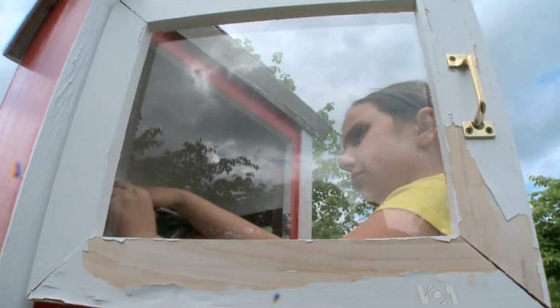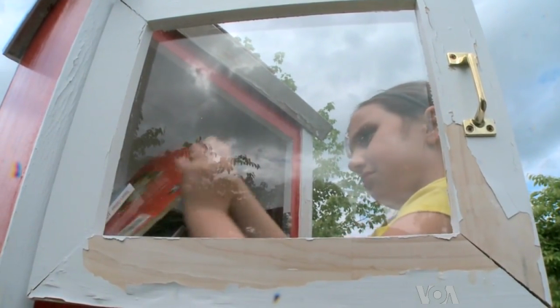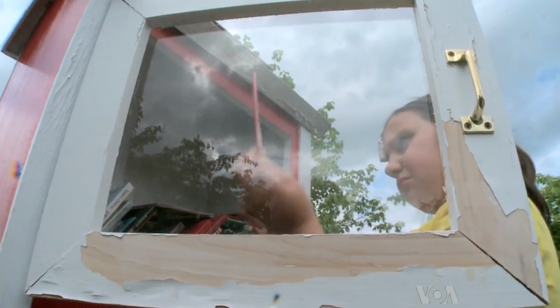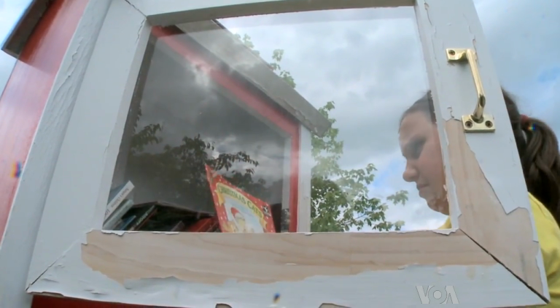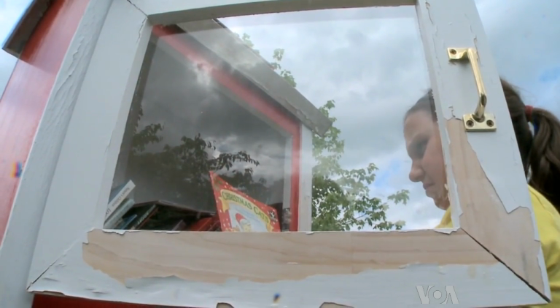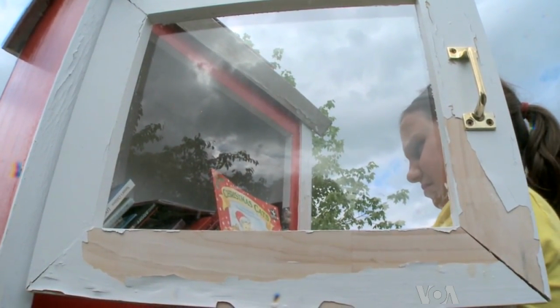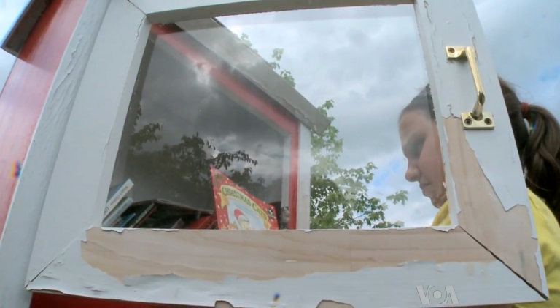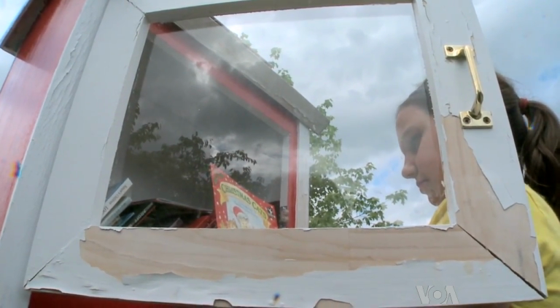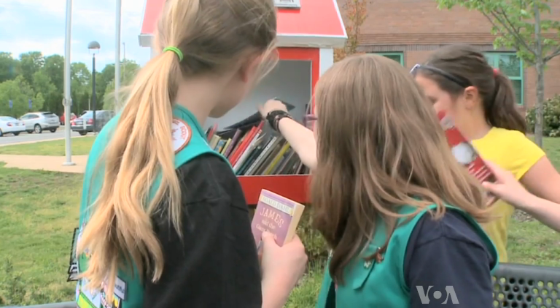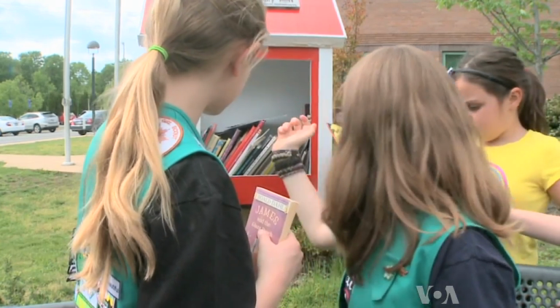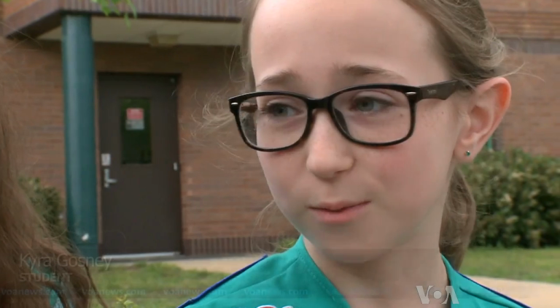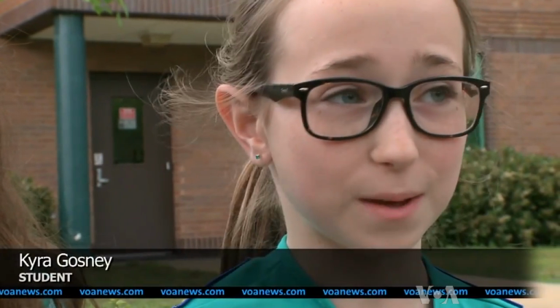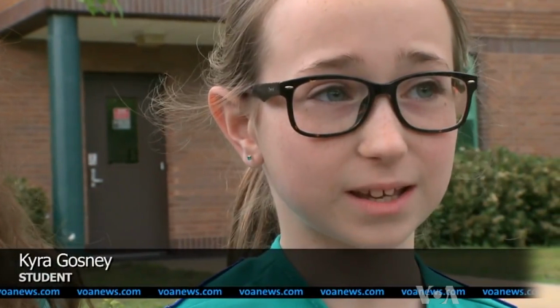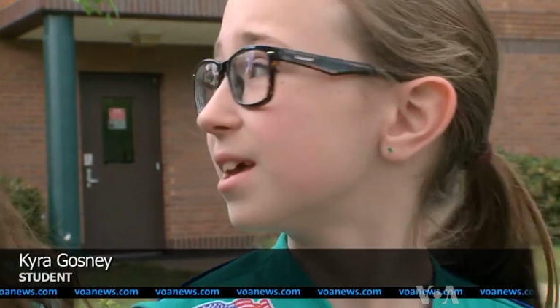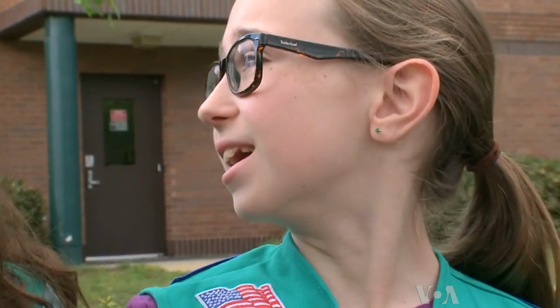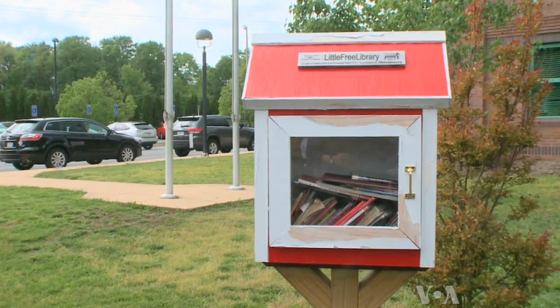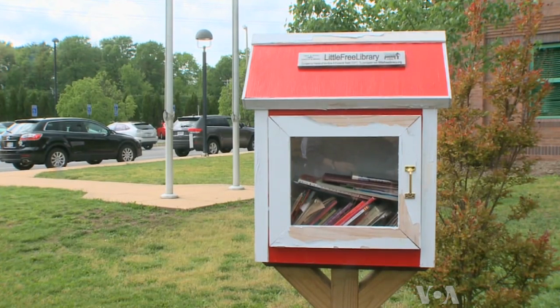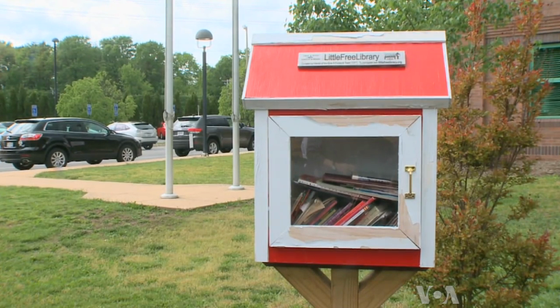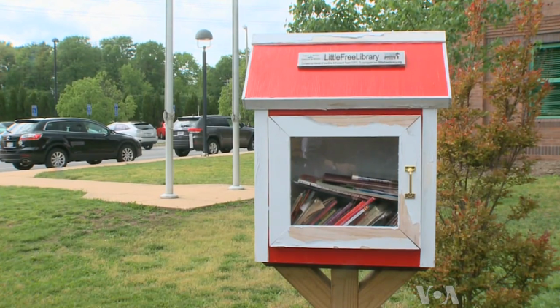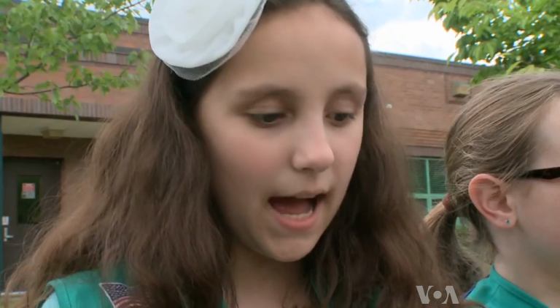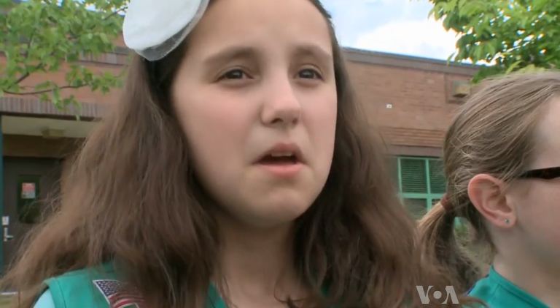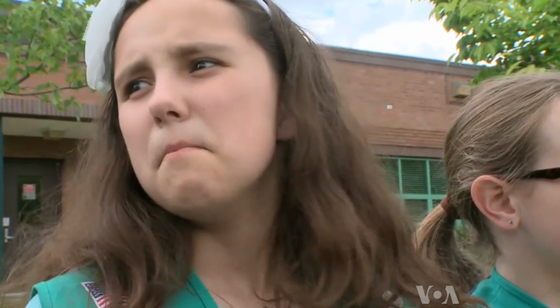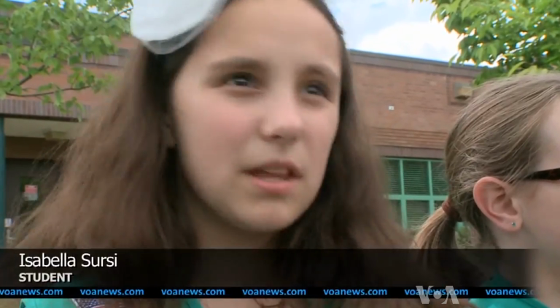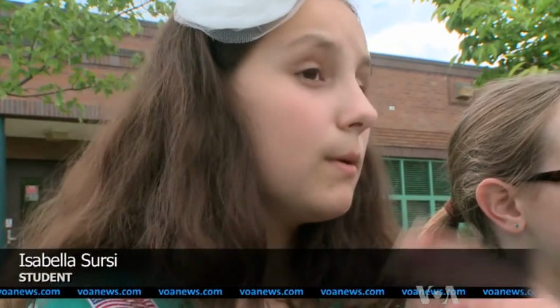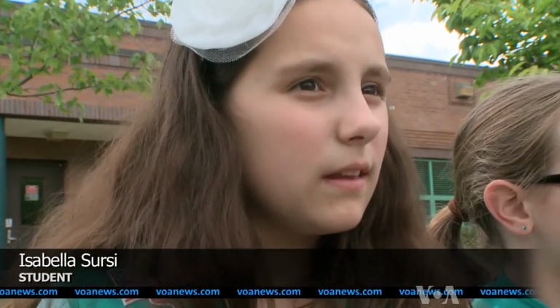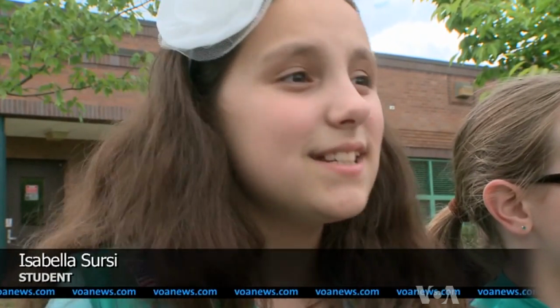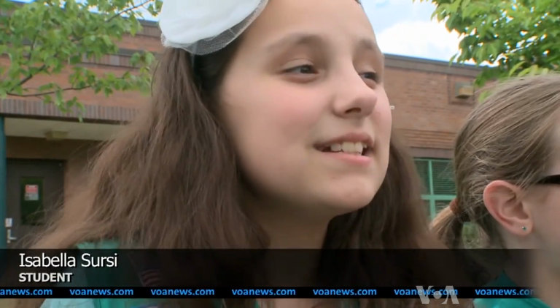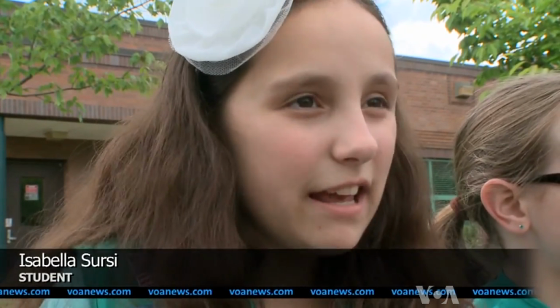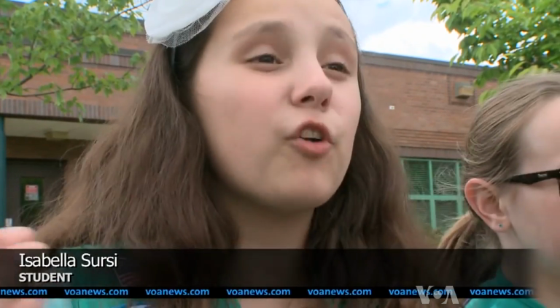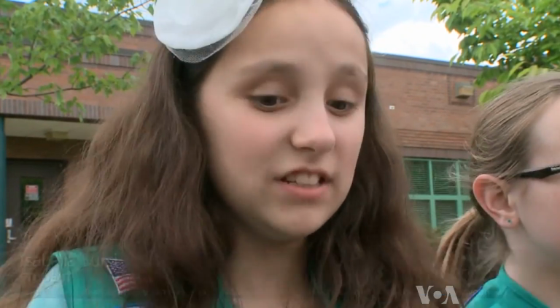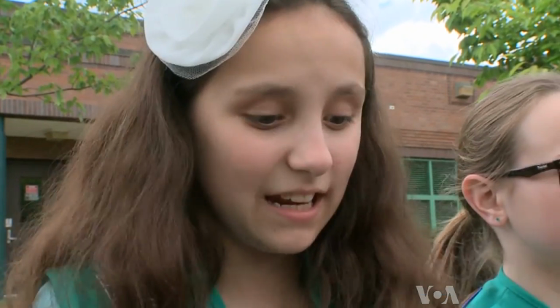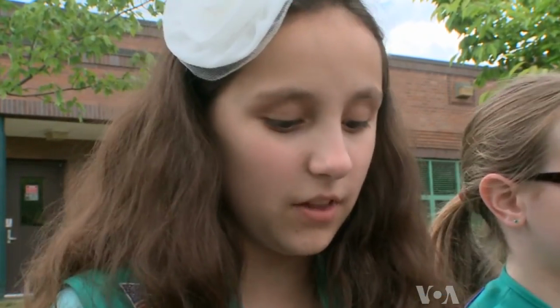This little library was built by a group of friends. We had to paint it and we had to attach everything together. We had to make sure that we knew what we were doing, and then we had to discuss the details before we actually did anything with it.